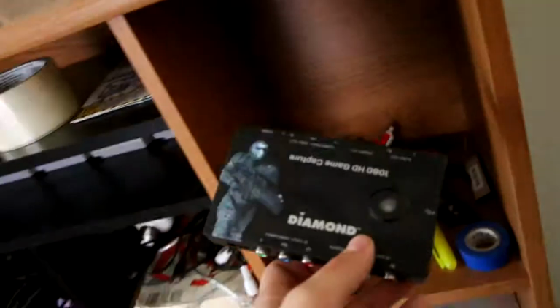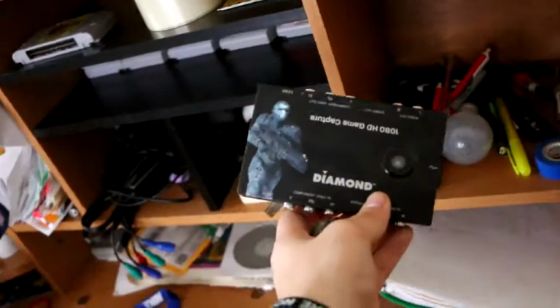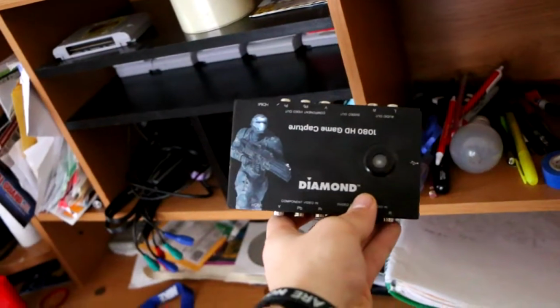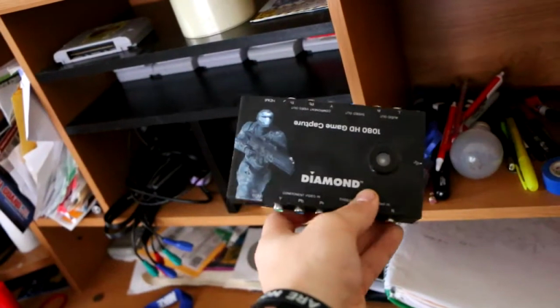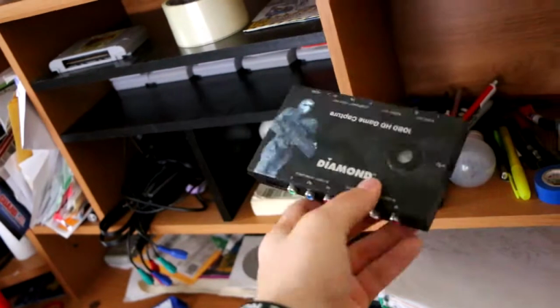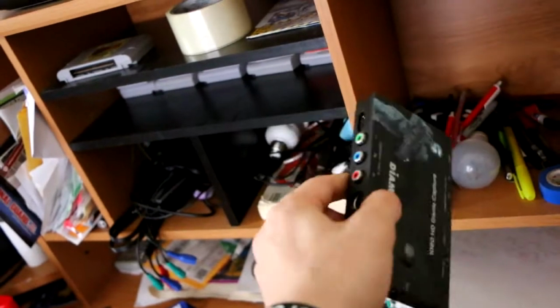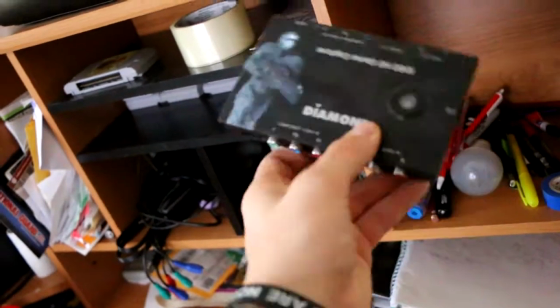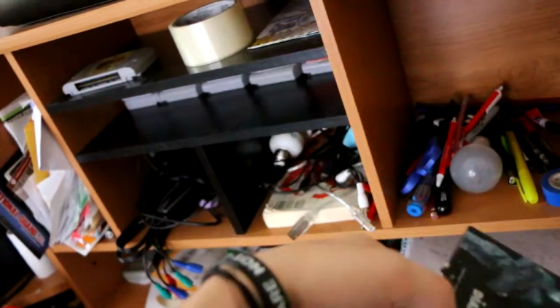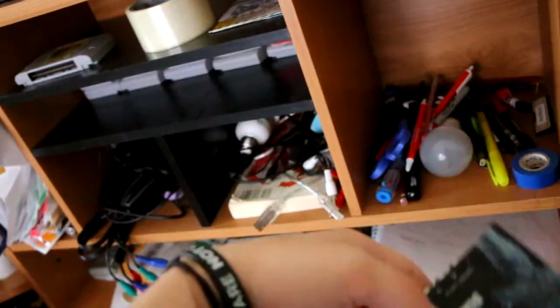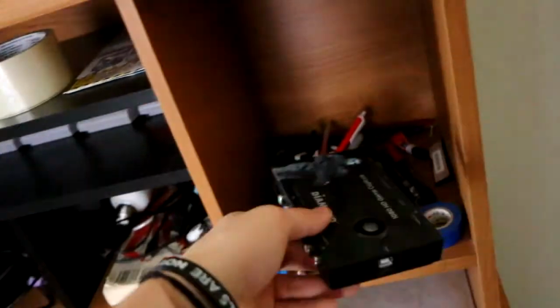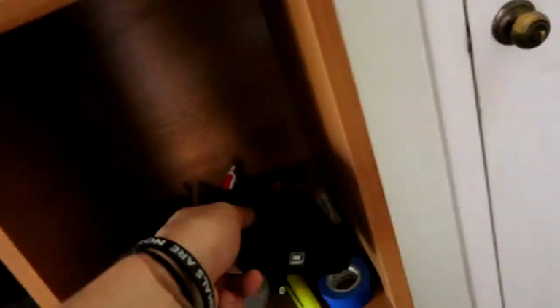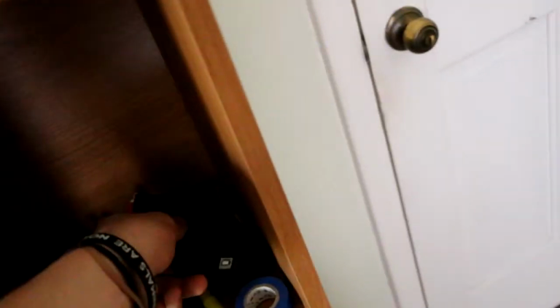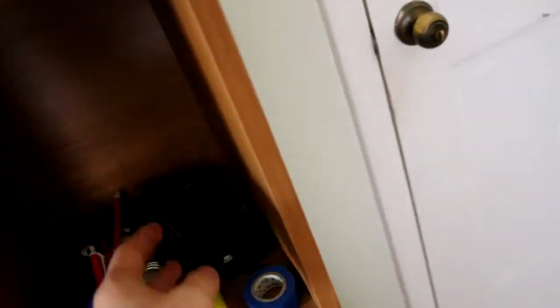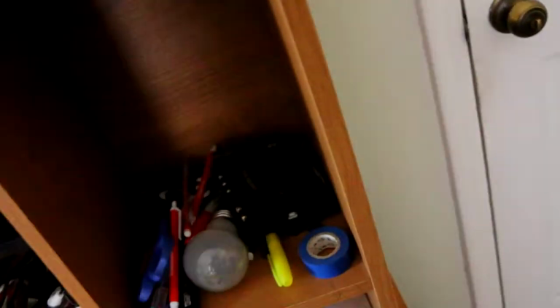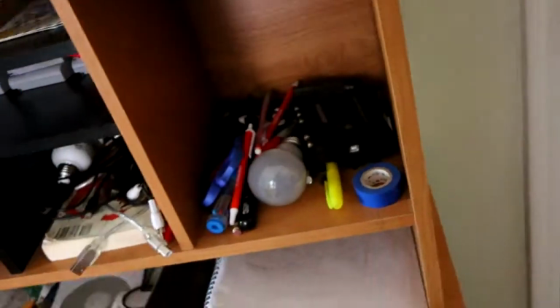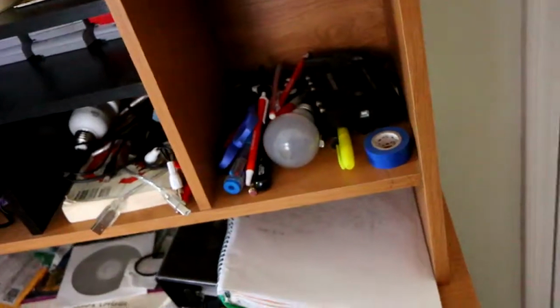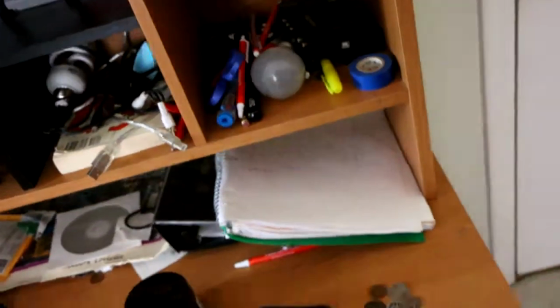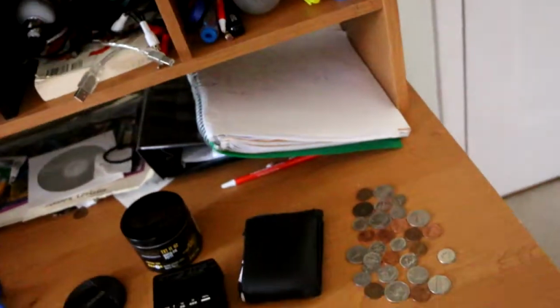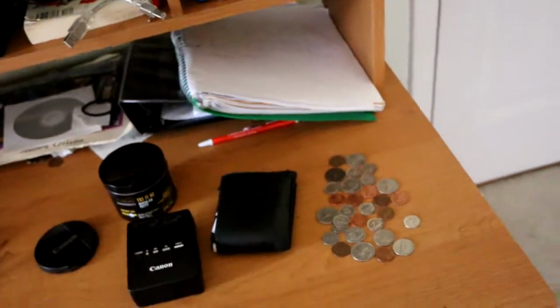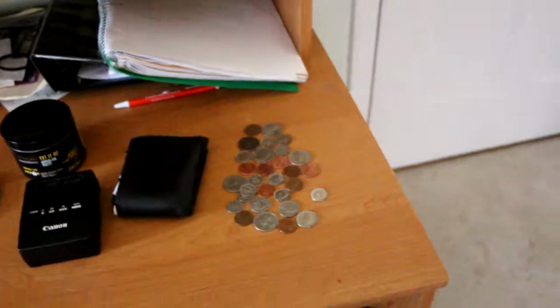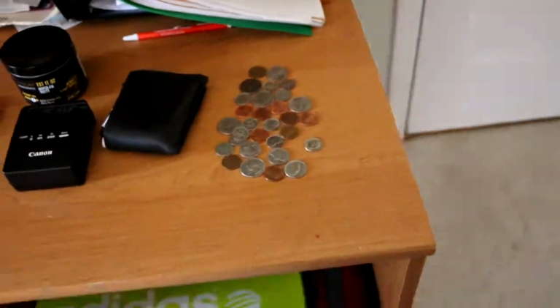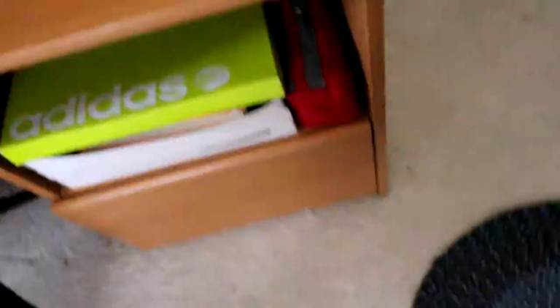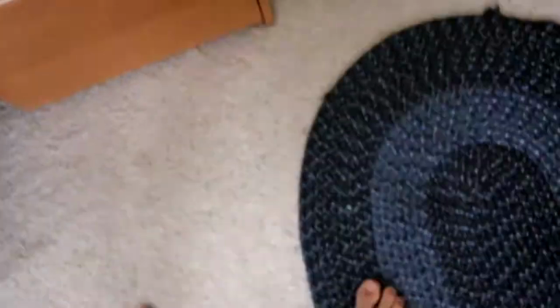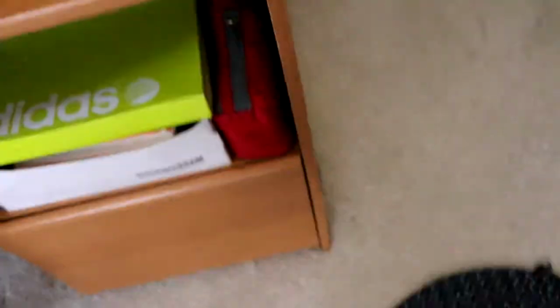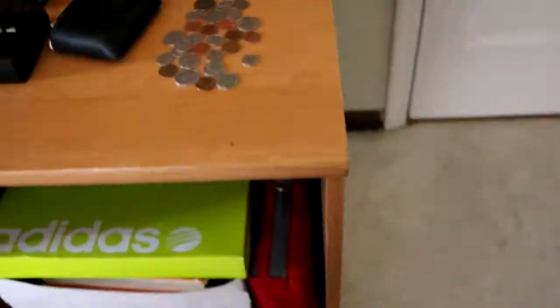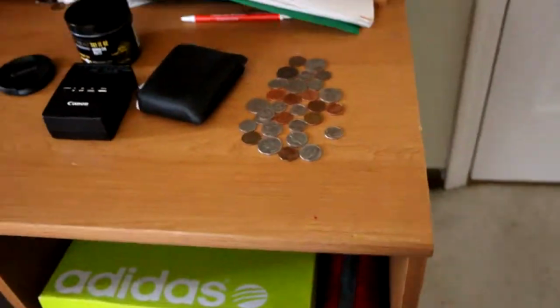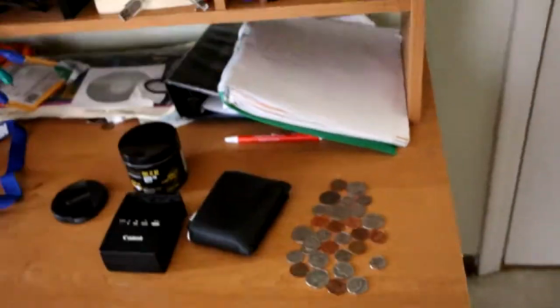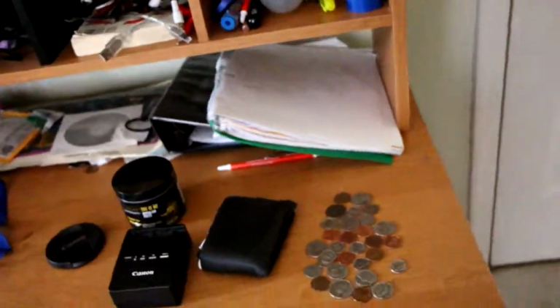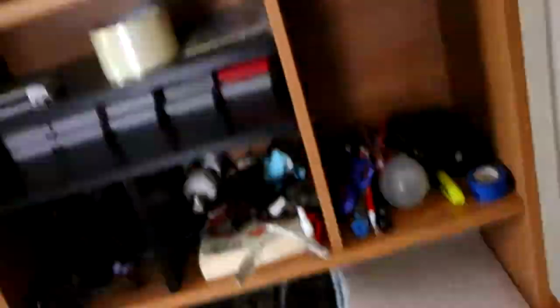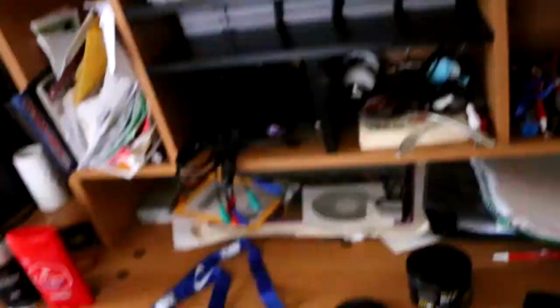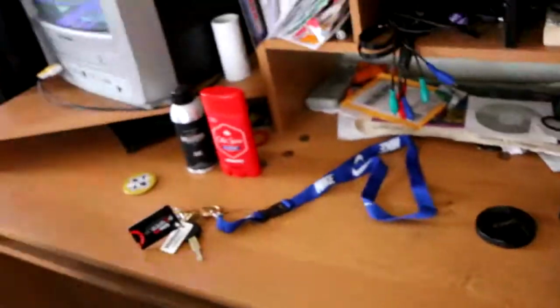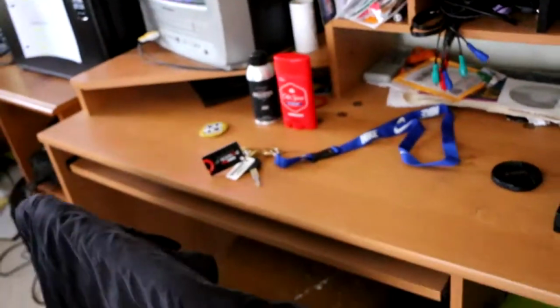I have my camera lens, charger, hair wax, wallet, some change, pens, pencils, scissors, and in here is my game capture card. It's actually a pretty bad game capture card — I paid $80 for it and it barely works.